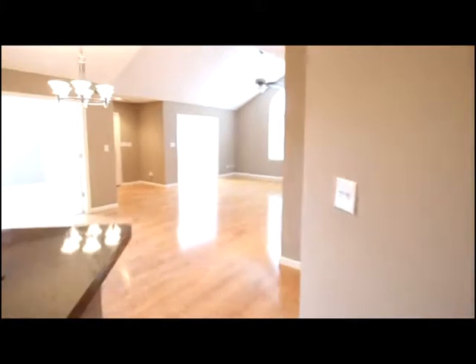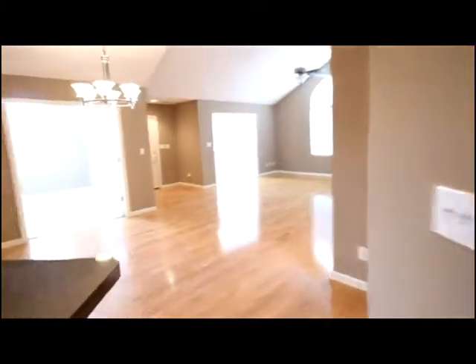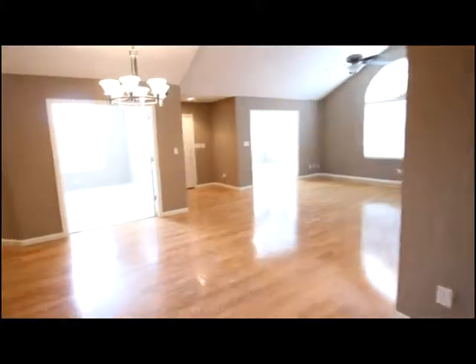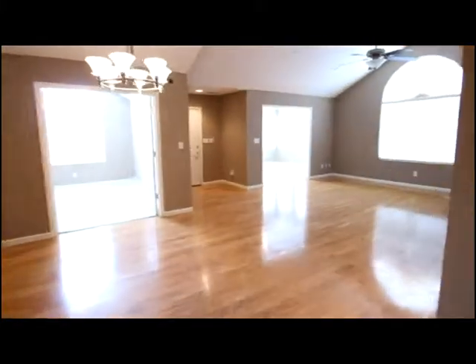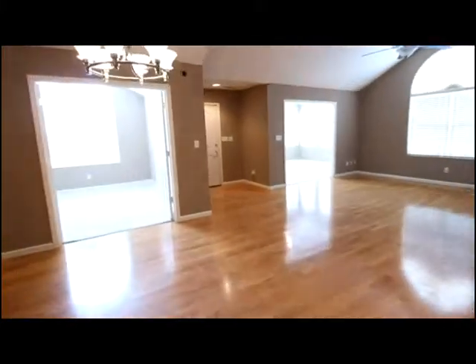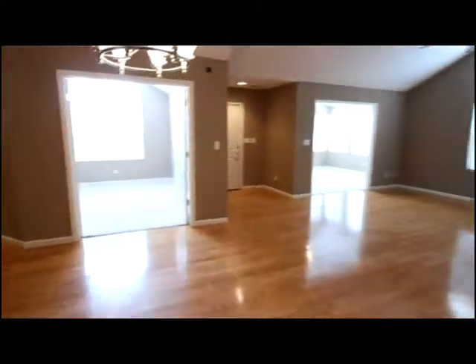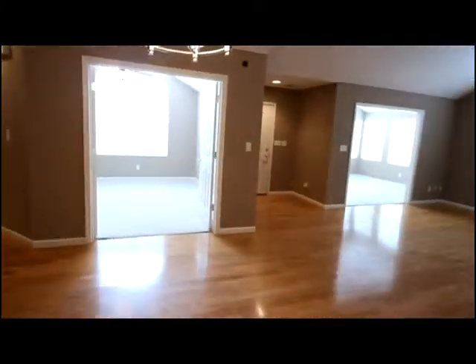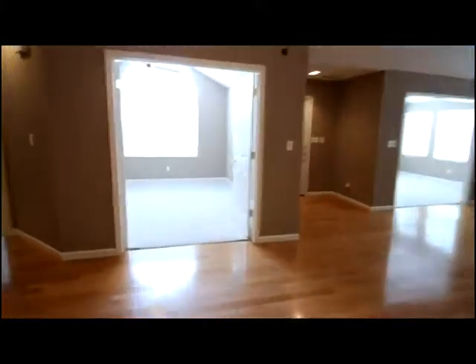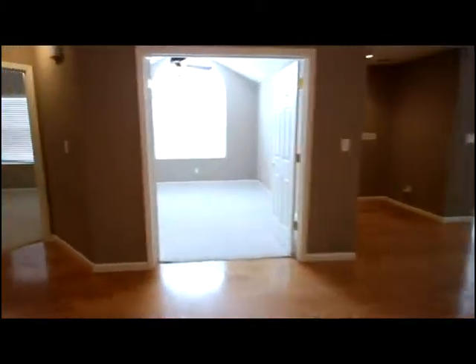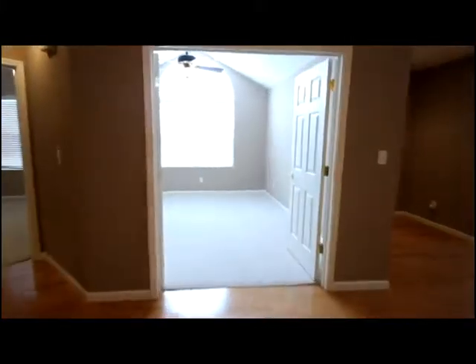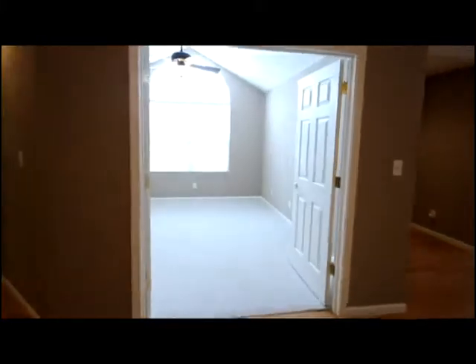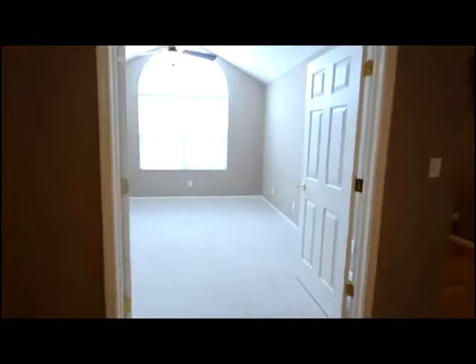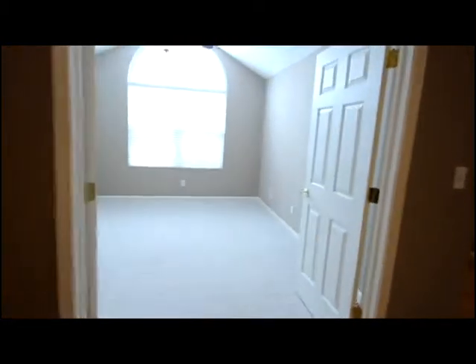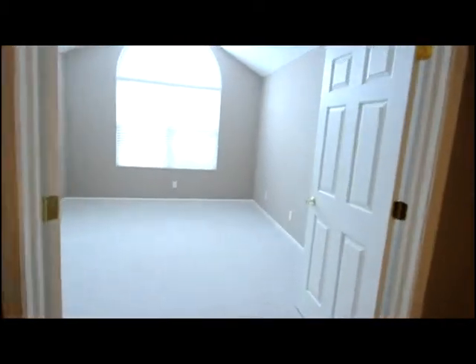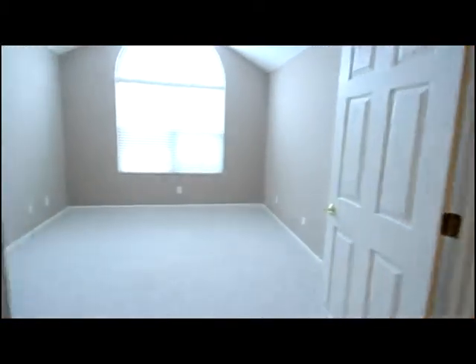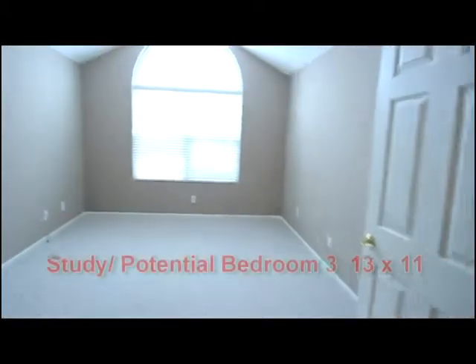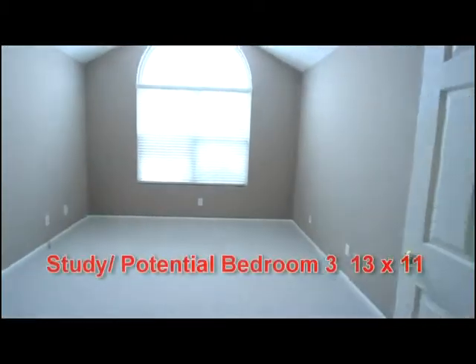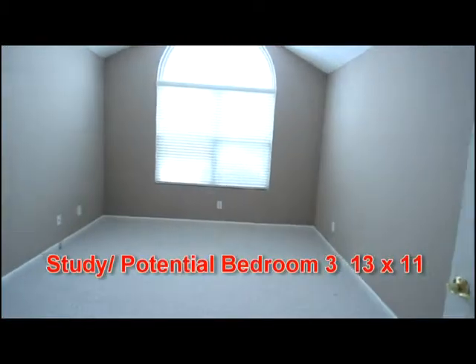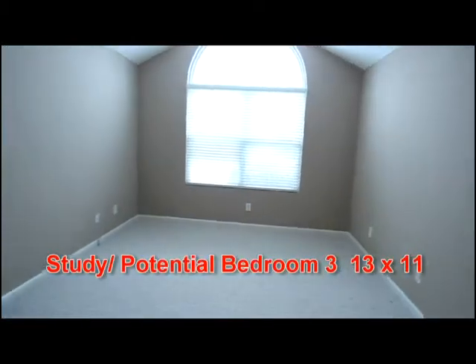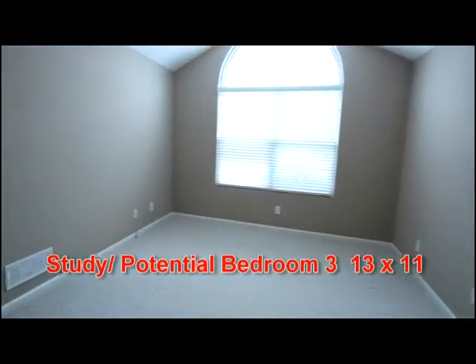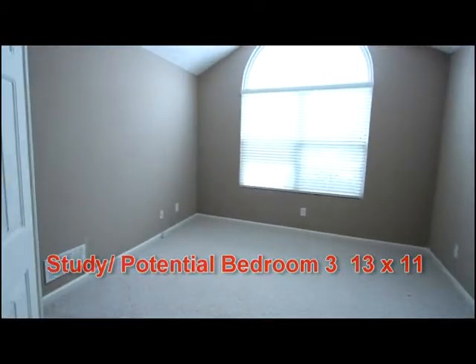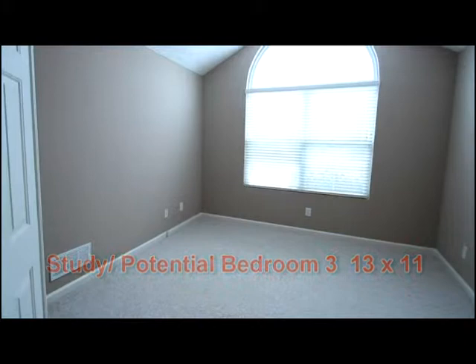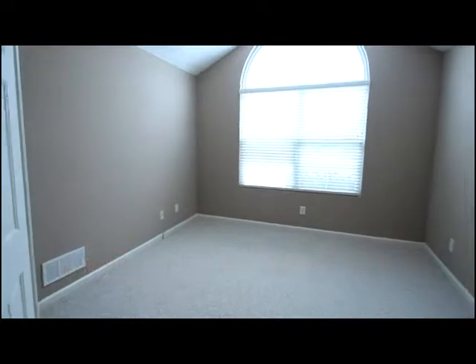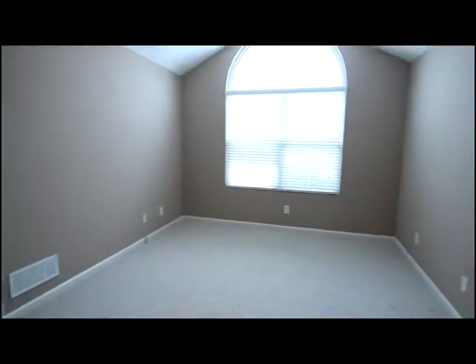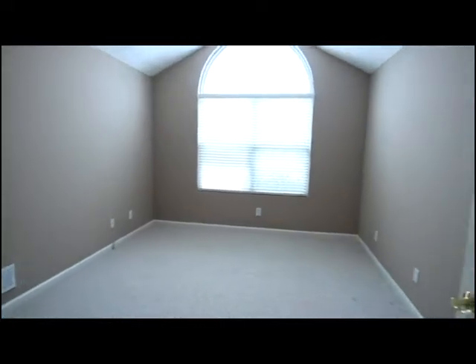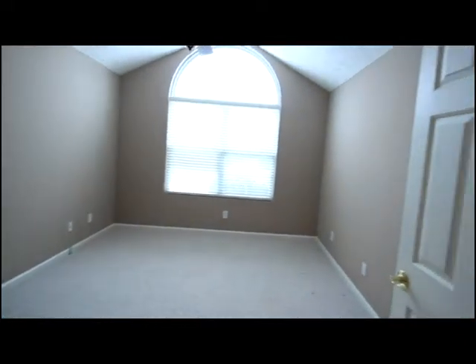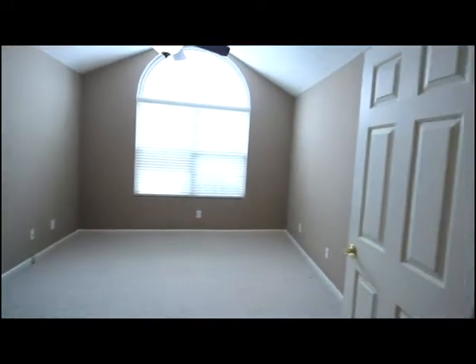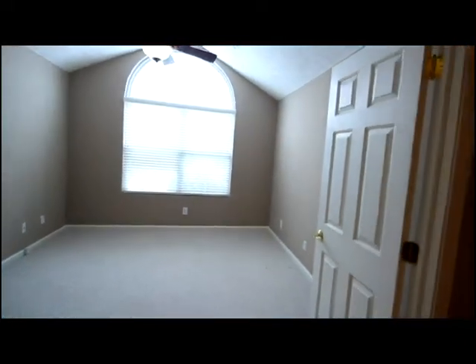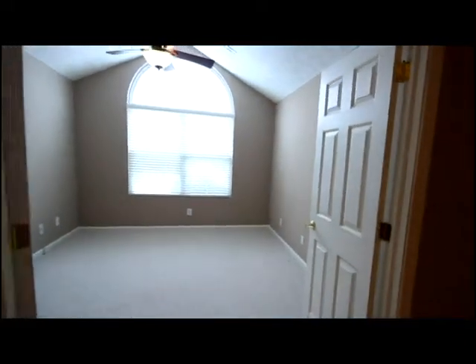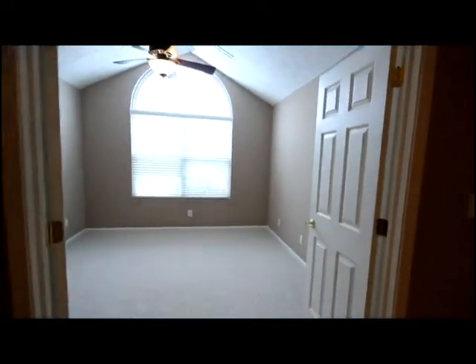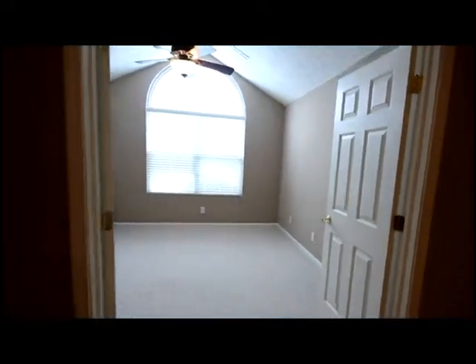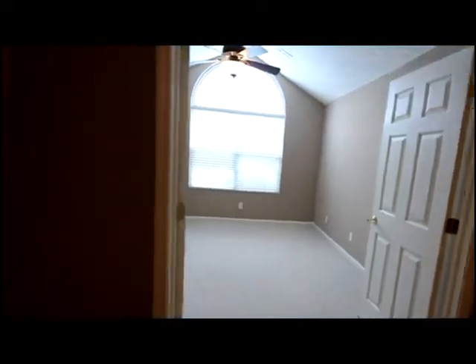We'll take a look at the owner's suite in just a moment. Now the multi-purpose room — study or potential third bedroom with the addition of an armoire — is perfect with the French style doors.